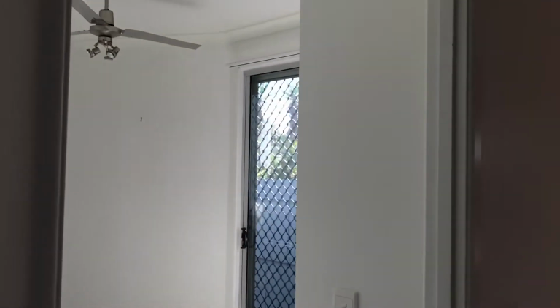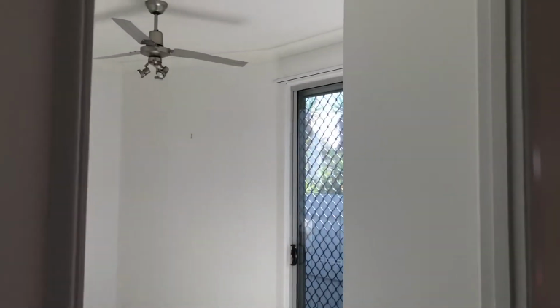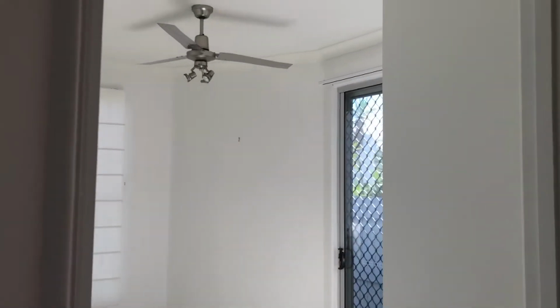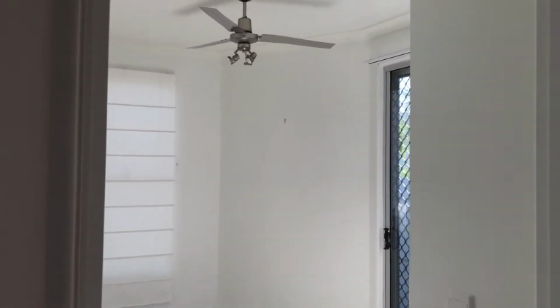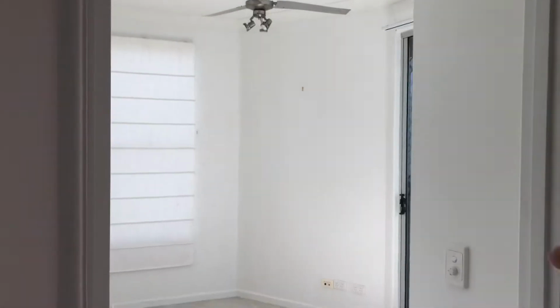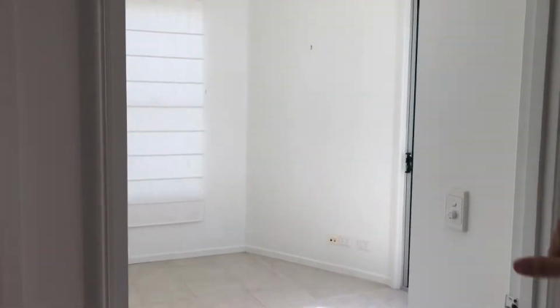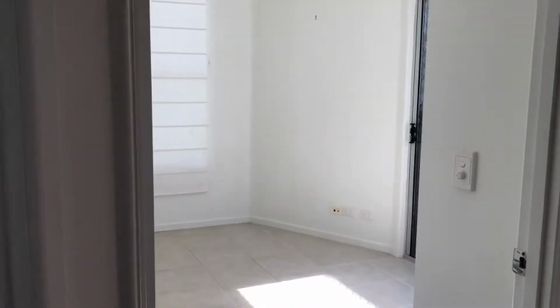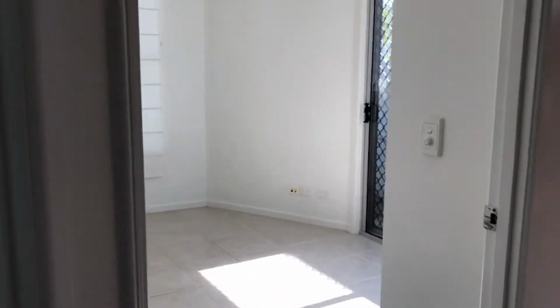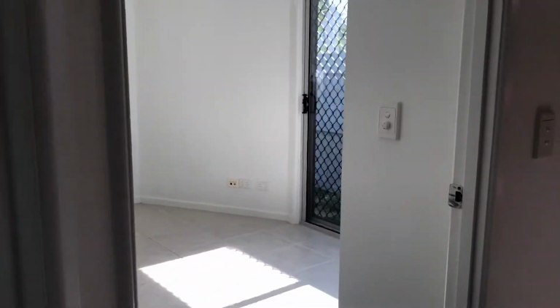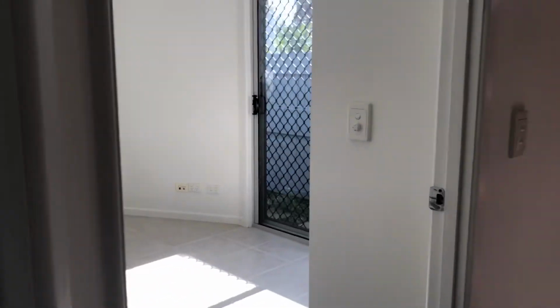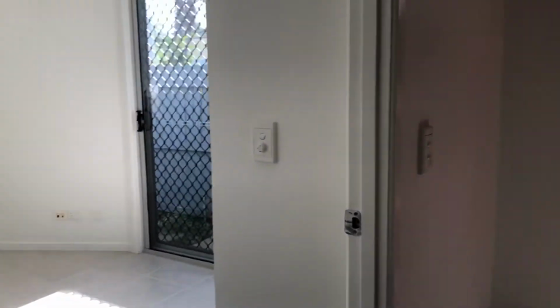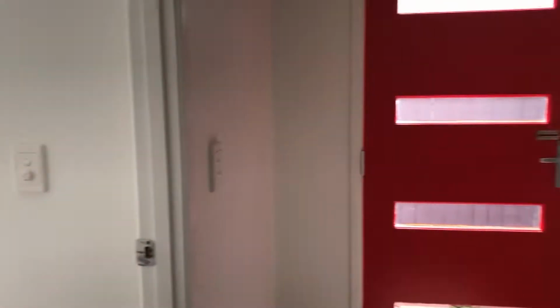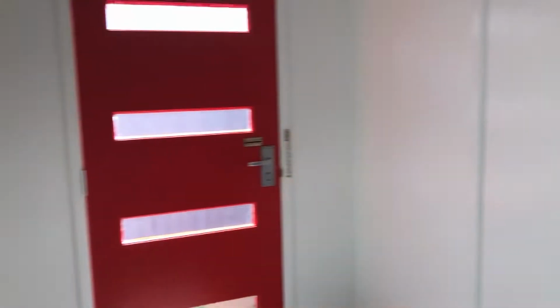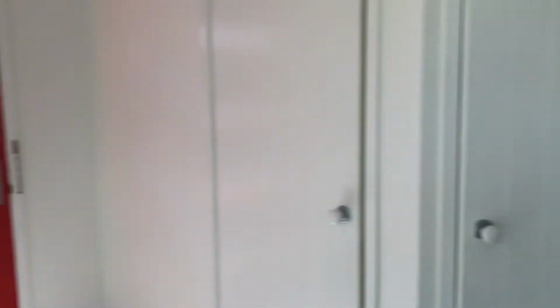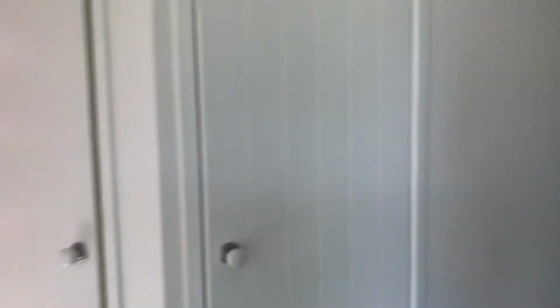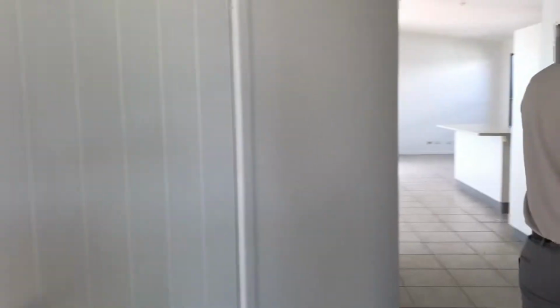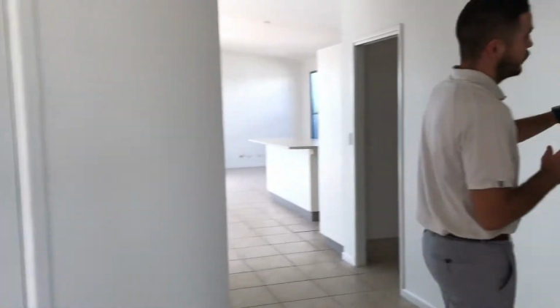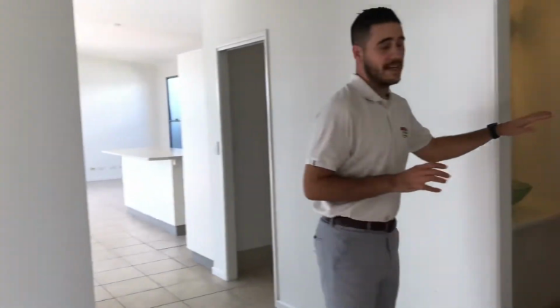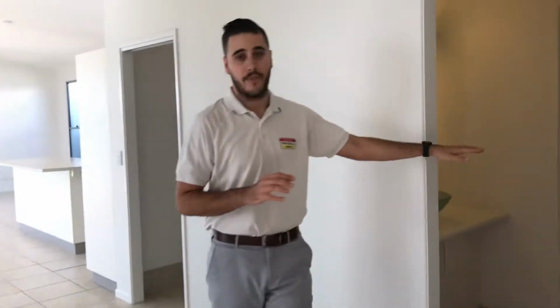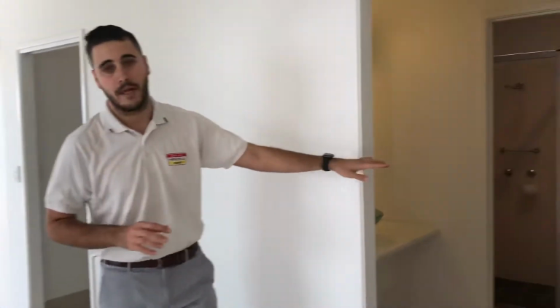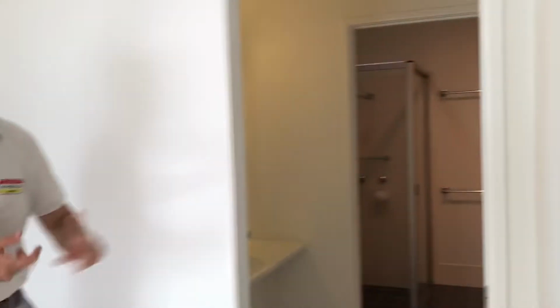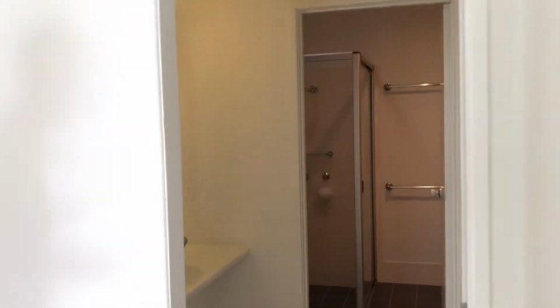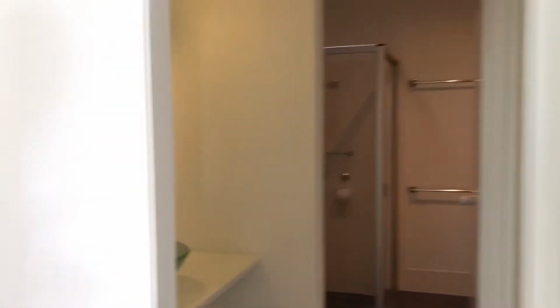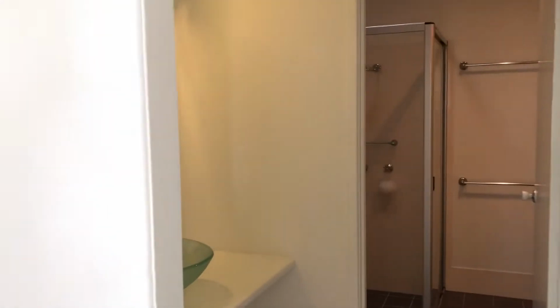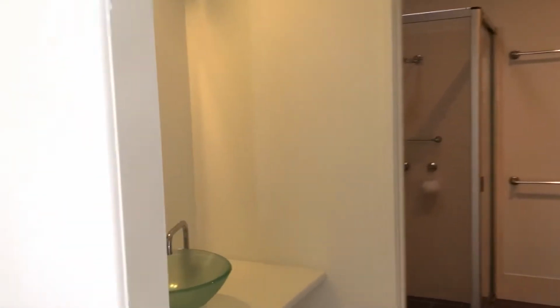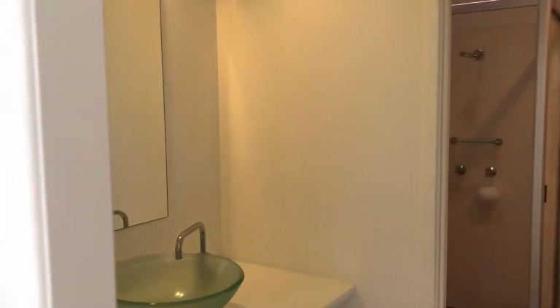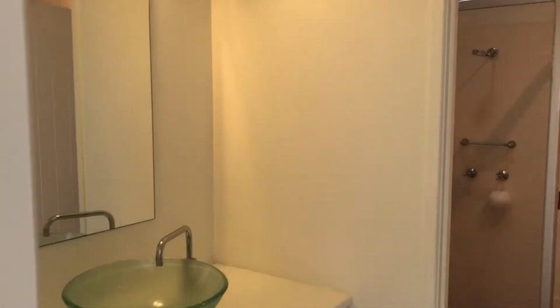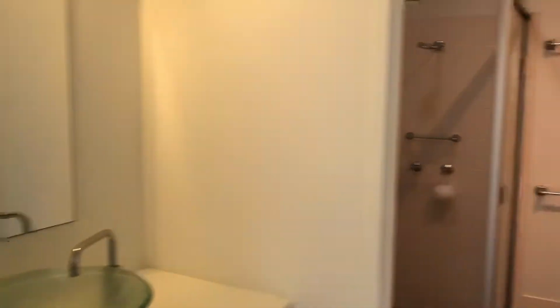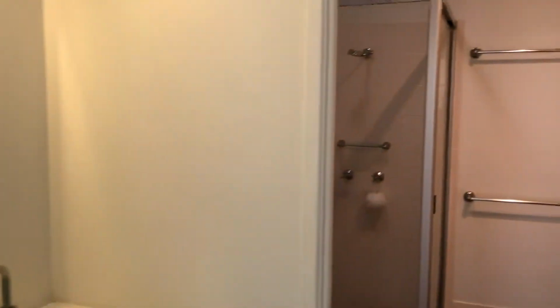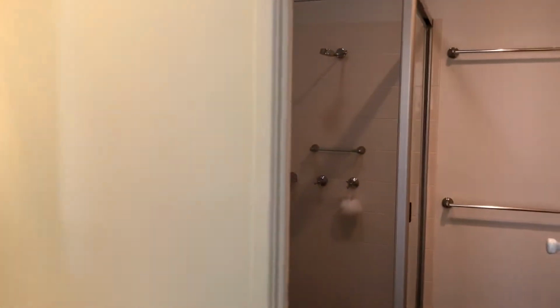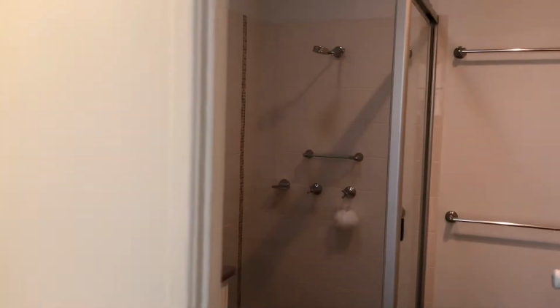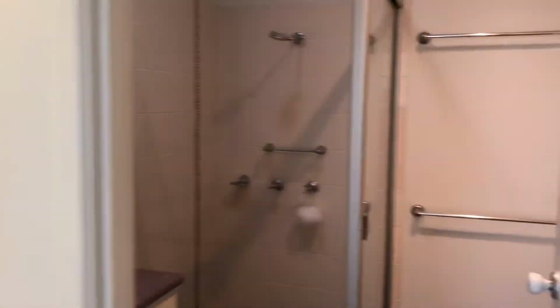We have blinds, security screens, a second entry through there, as well as fans. Coming through guys, we do have your second bathroom. Now that does have a stand-in shower, bathtub, single vanity, and separate toilet as well.